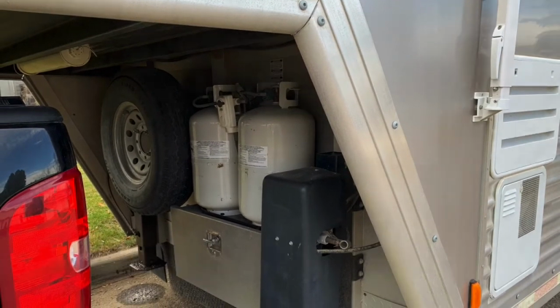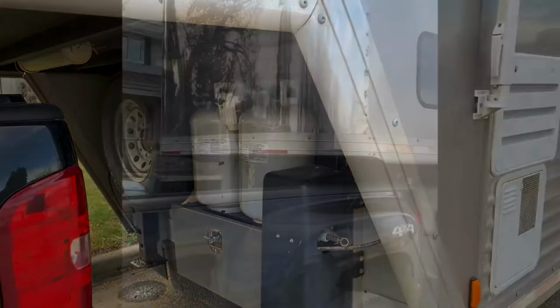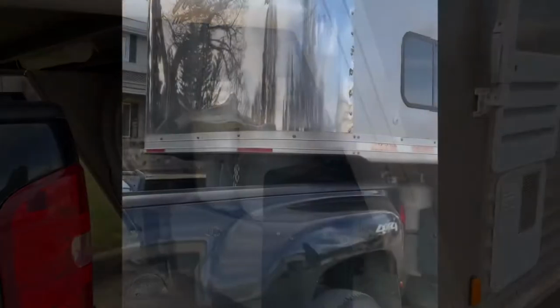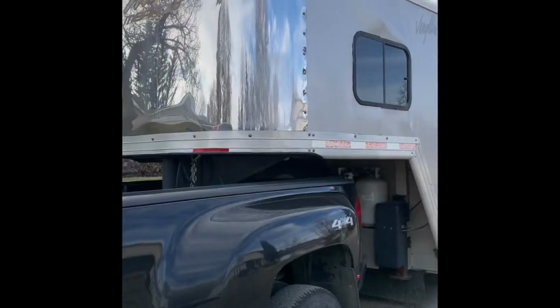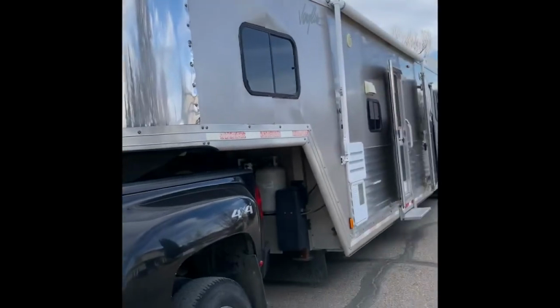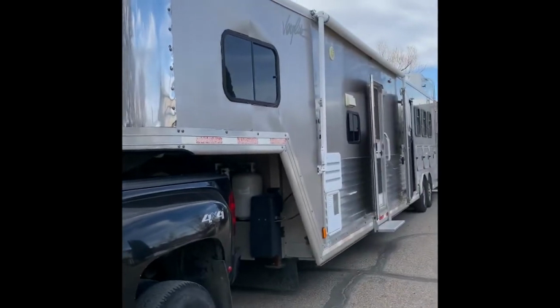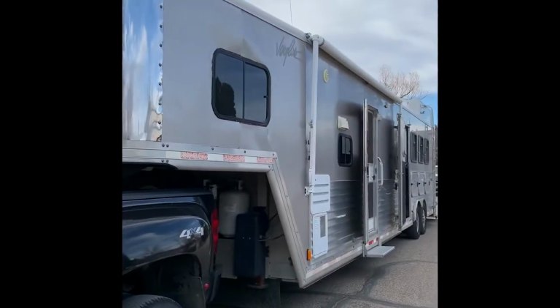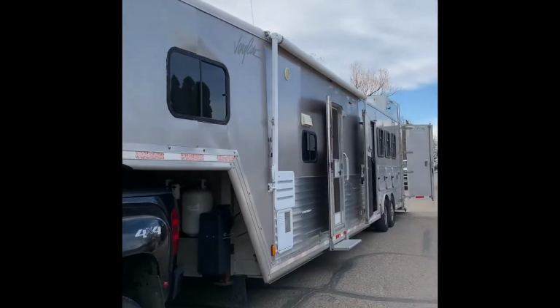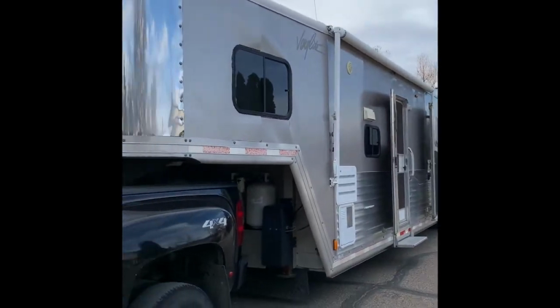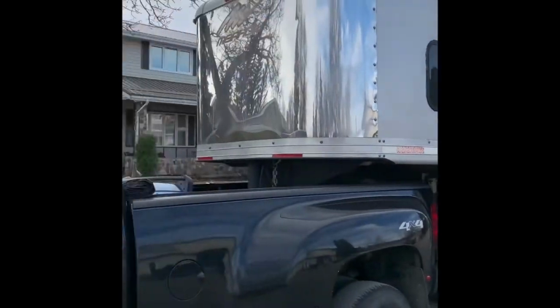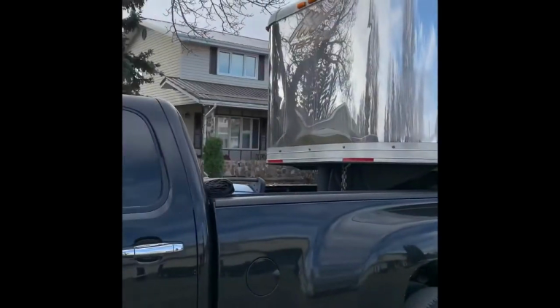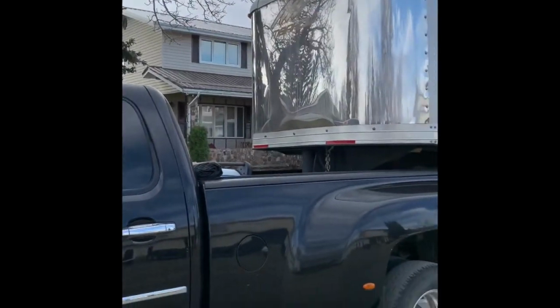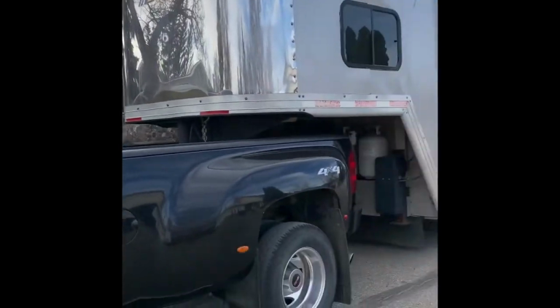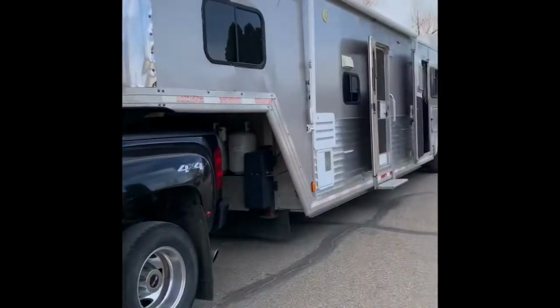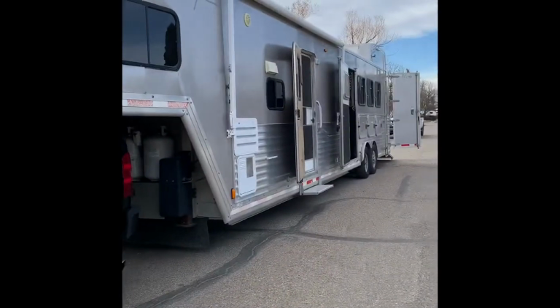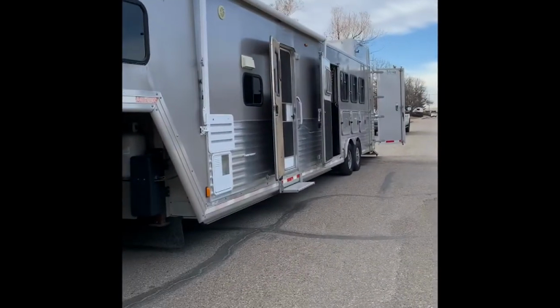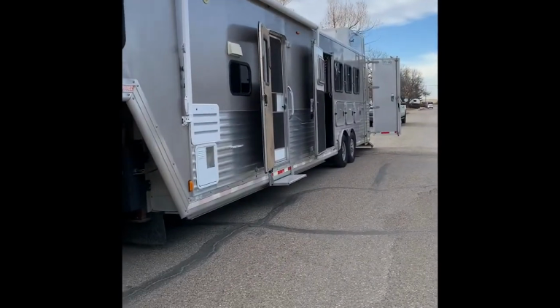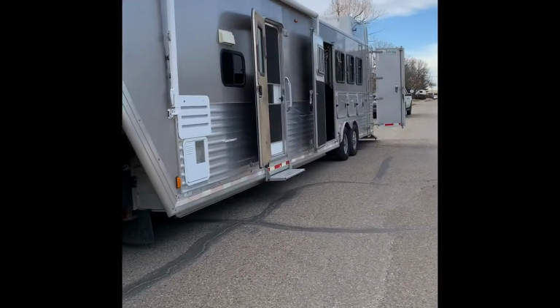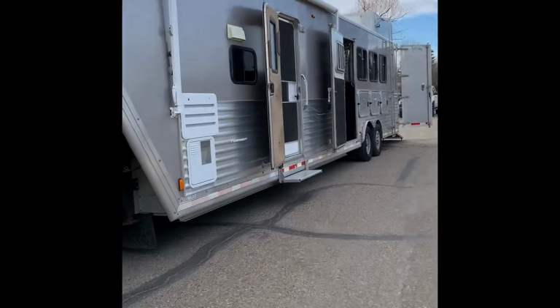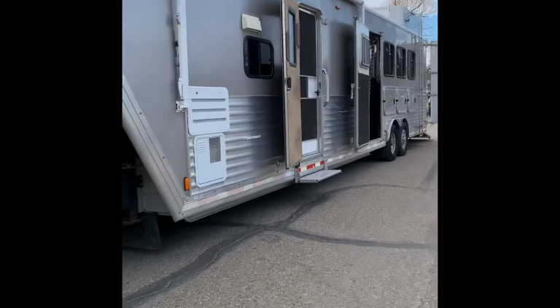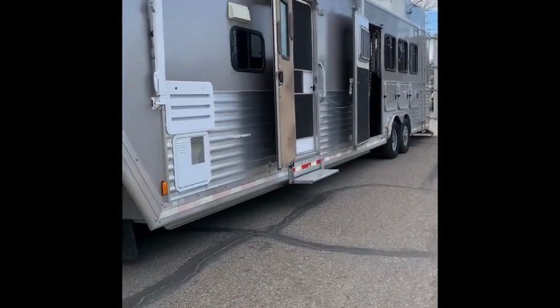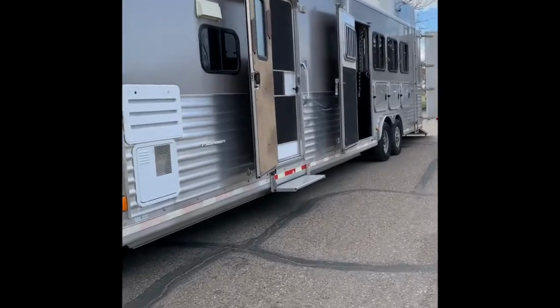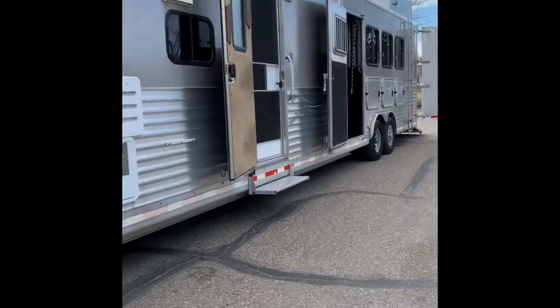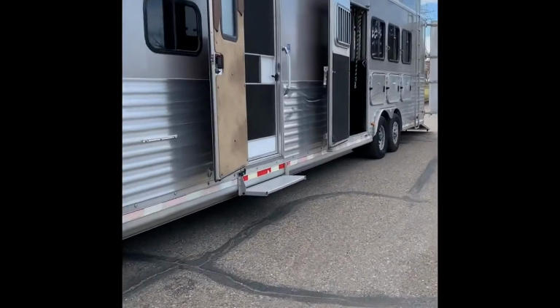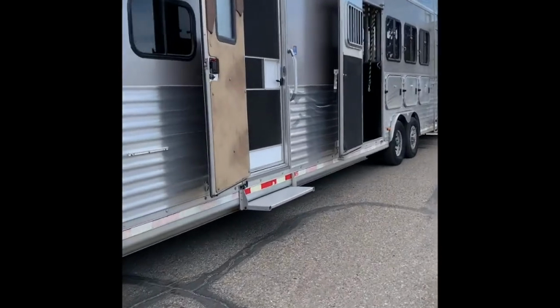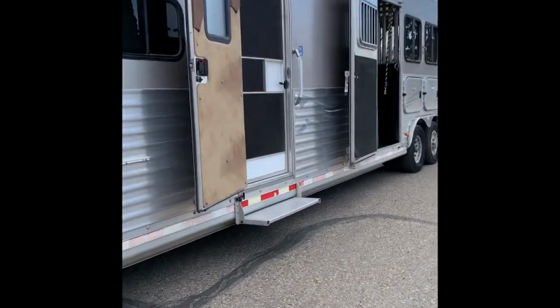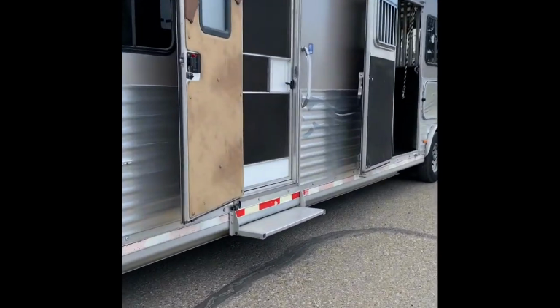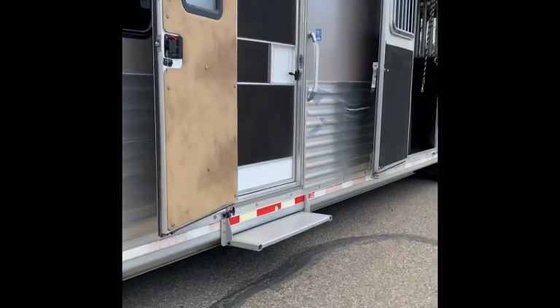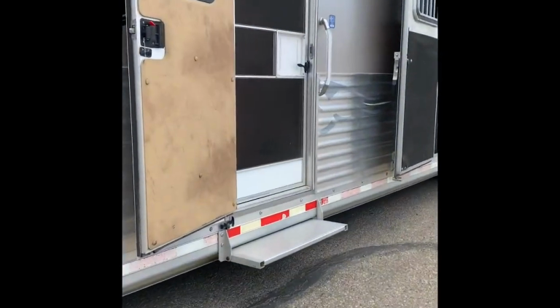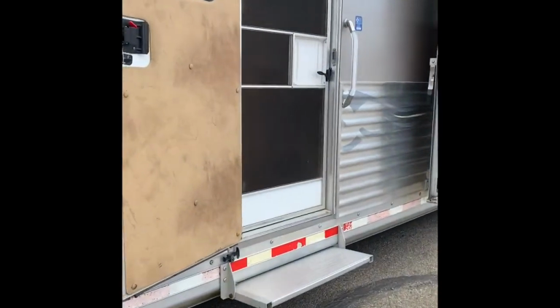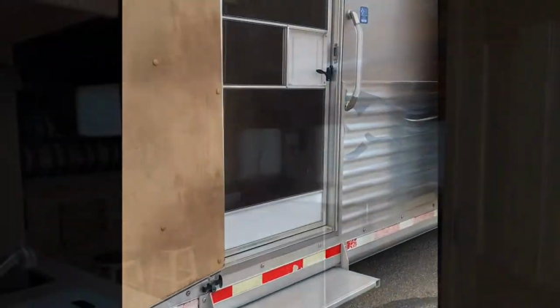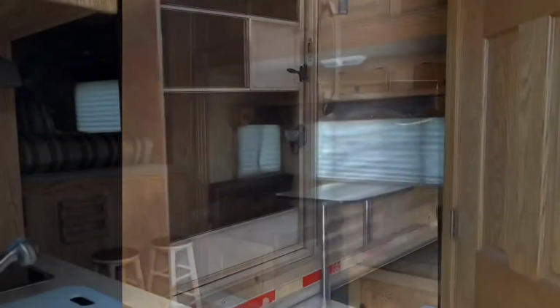Here we have a 2009 Merhow Very Light trailer. It's got a living quarters with a nine-foot short wall. We'll tour the living quarters first.